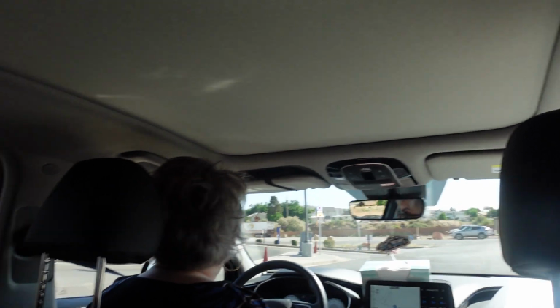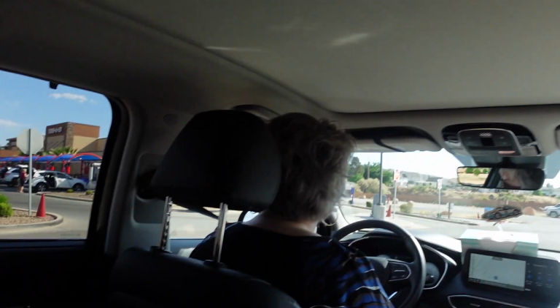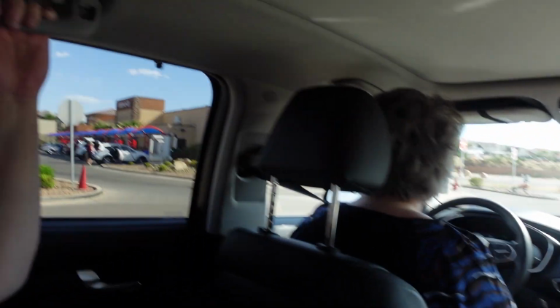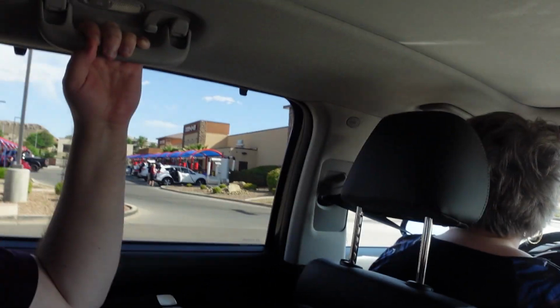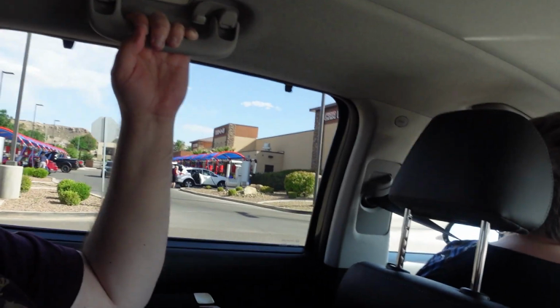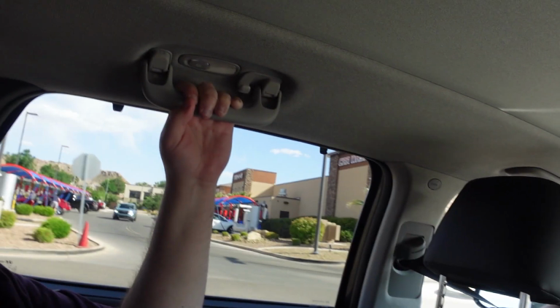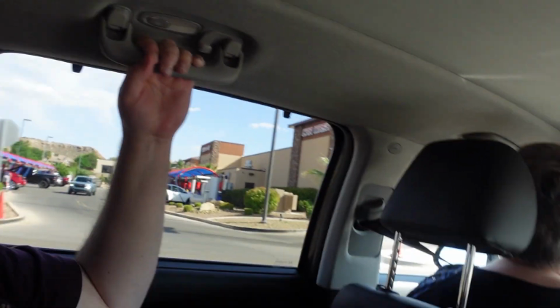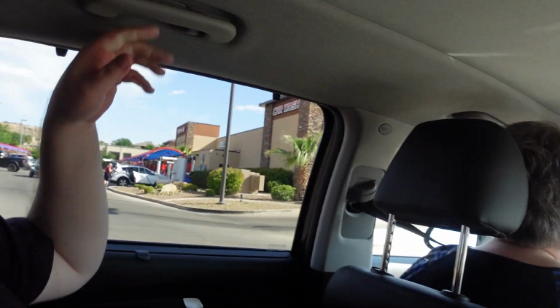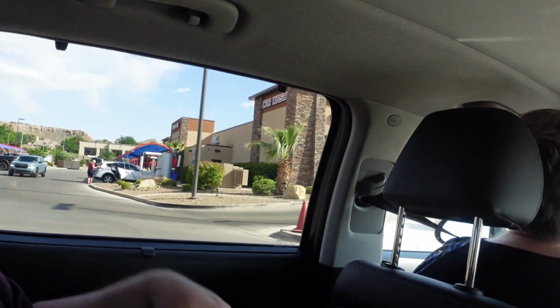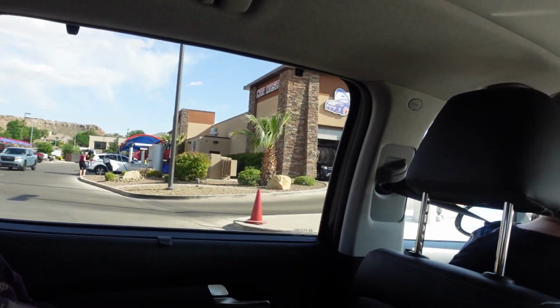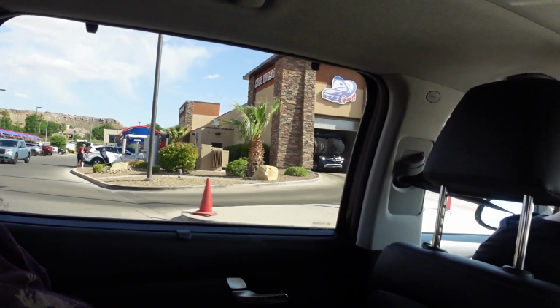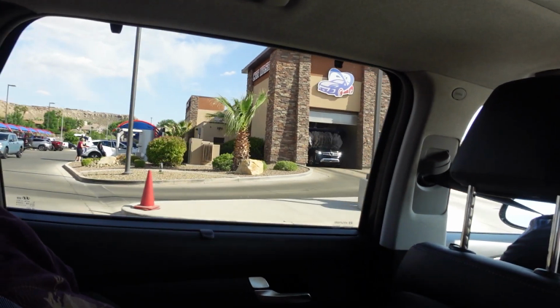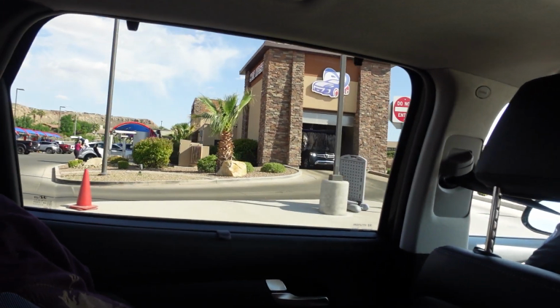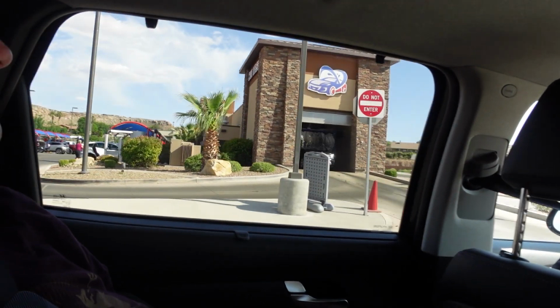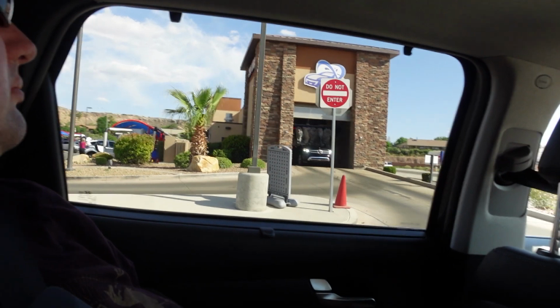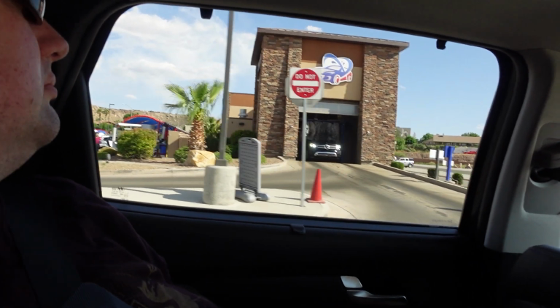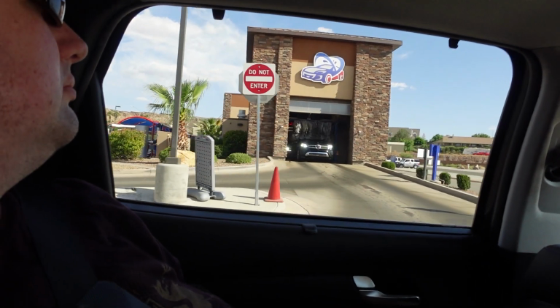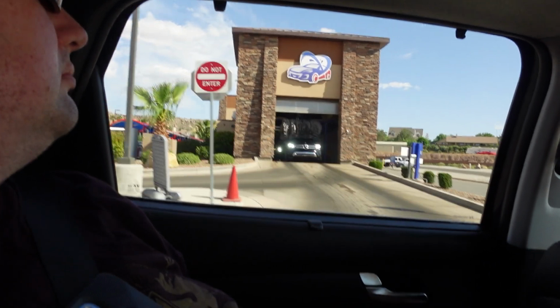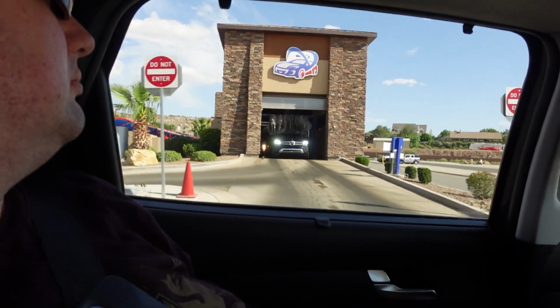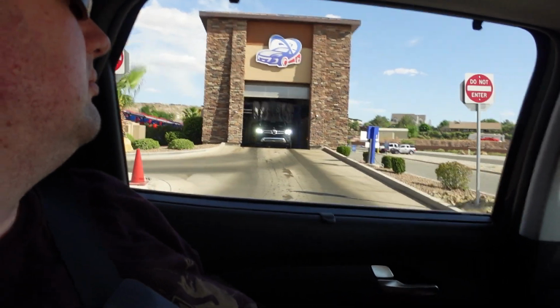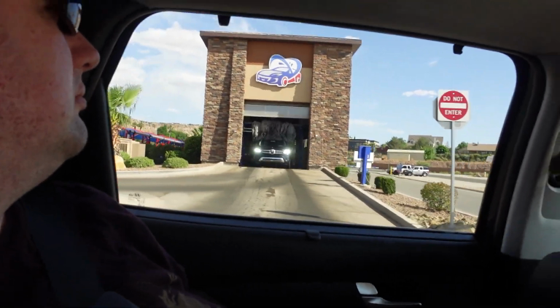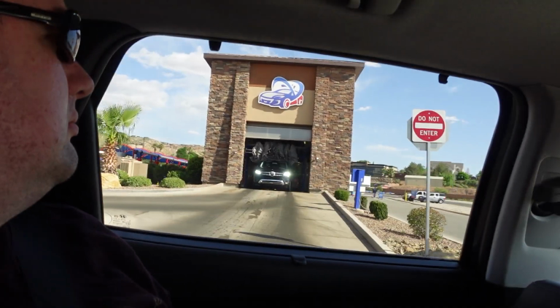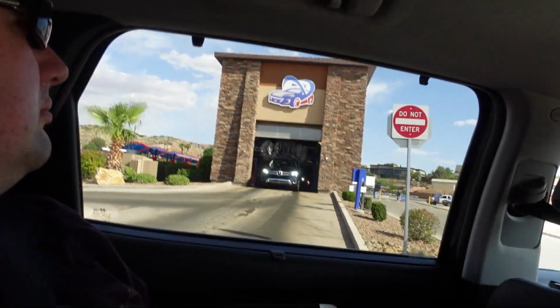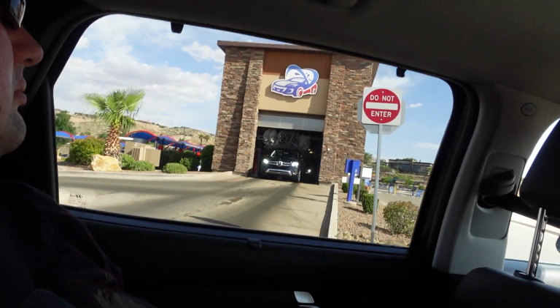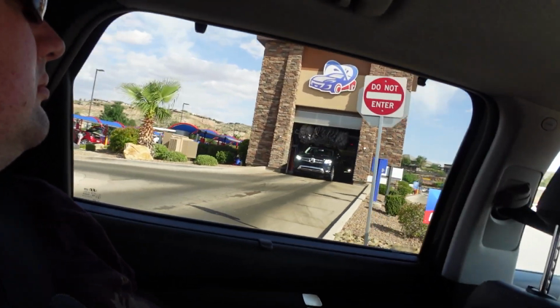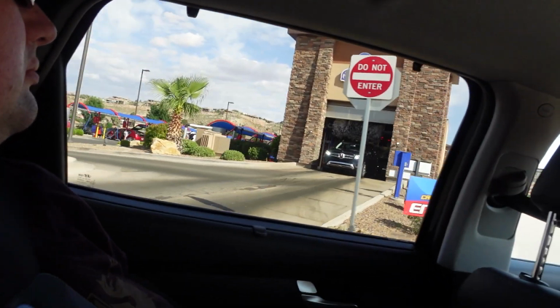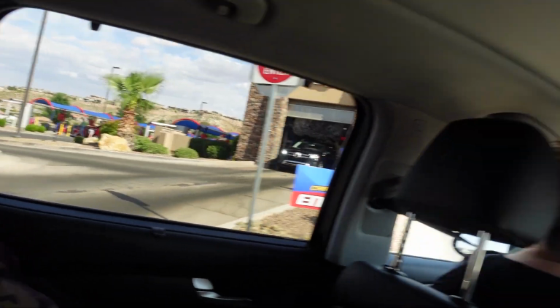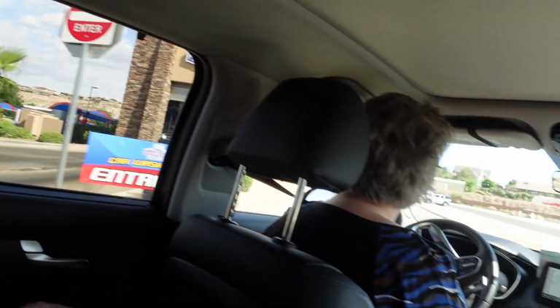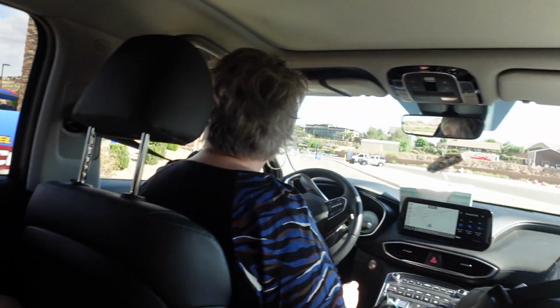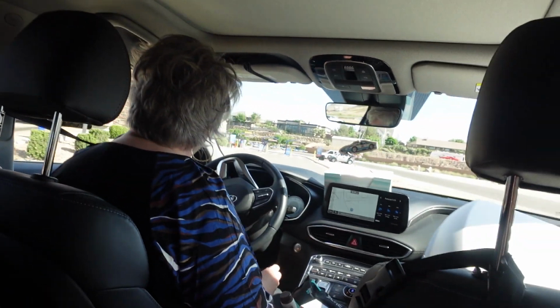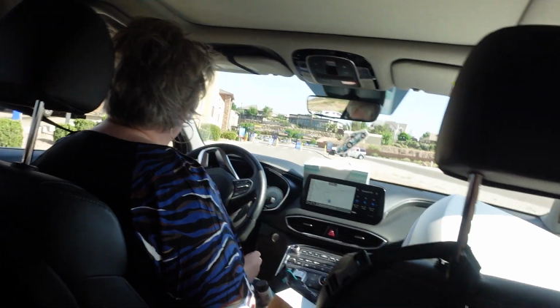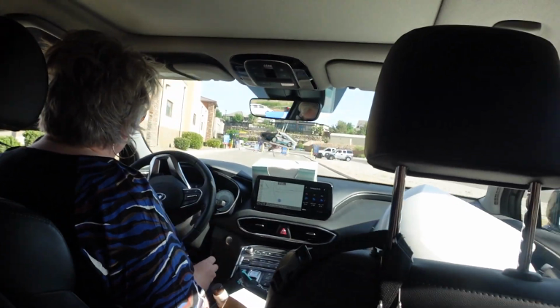Alright everyone, we are here at Tag & Go Car Wash and we are going to go through their car wash. So I'm going to pause until we are heading in. See you guys in just a second.